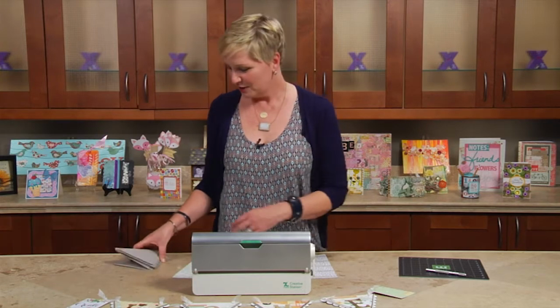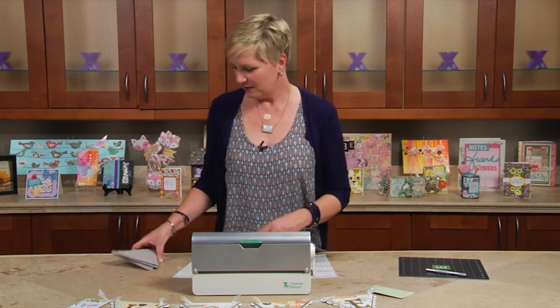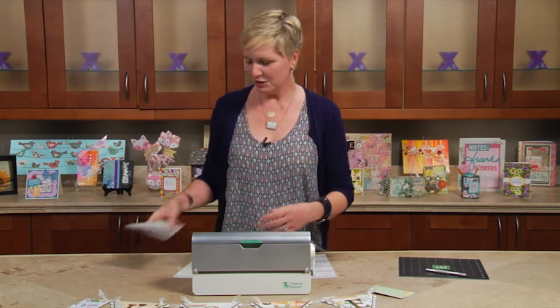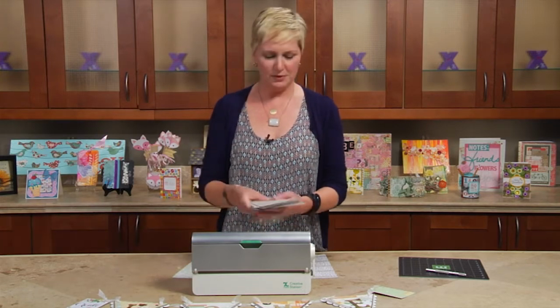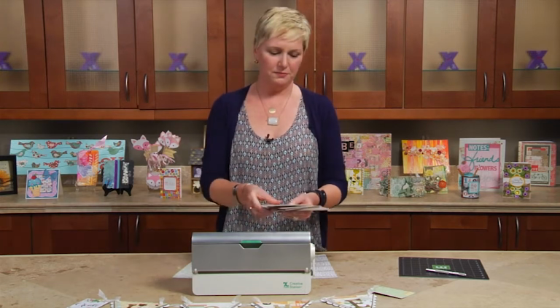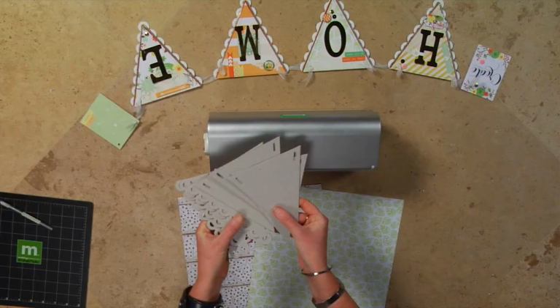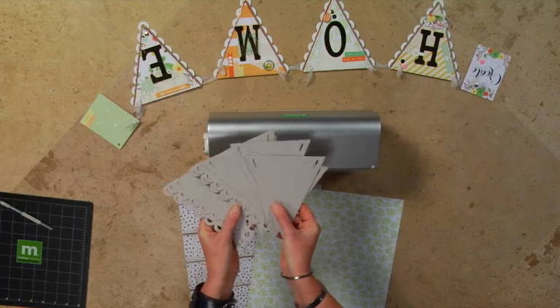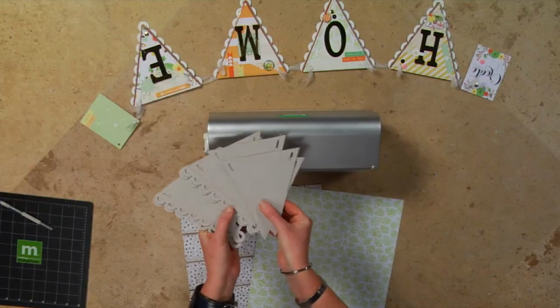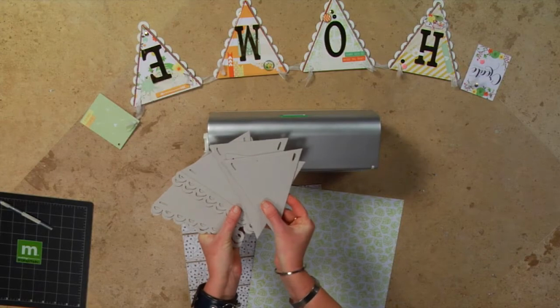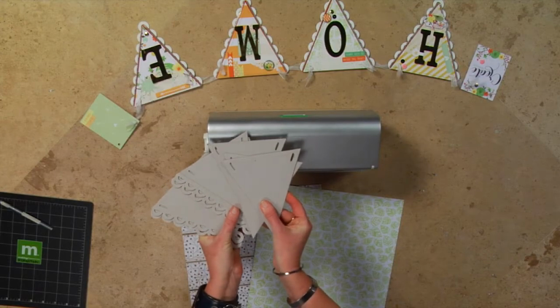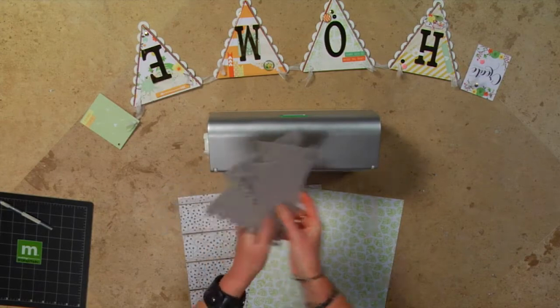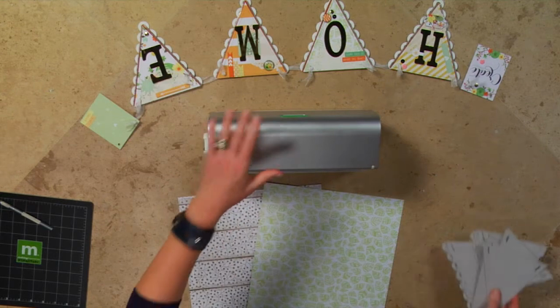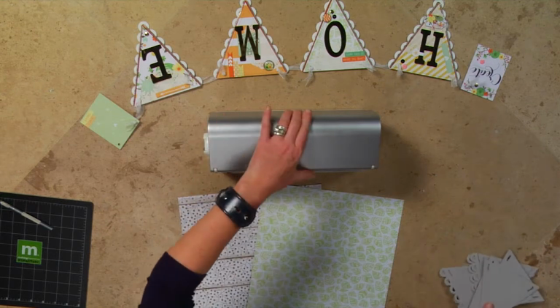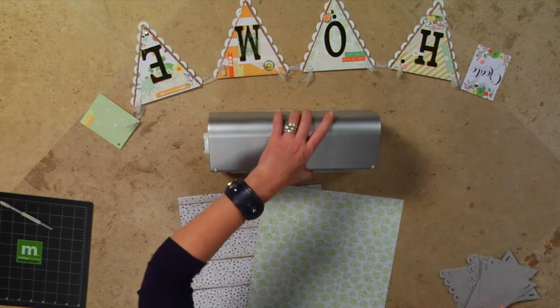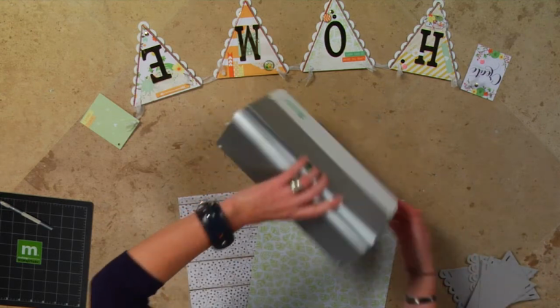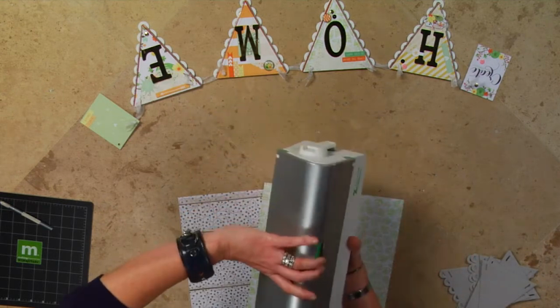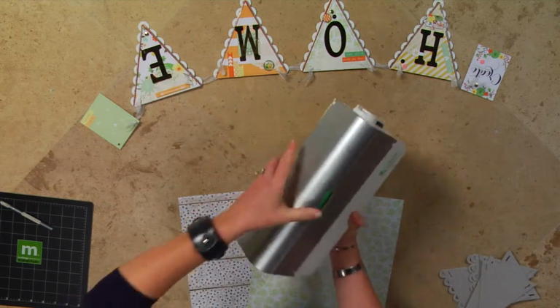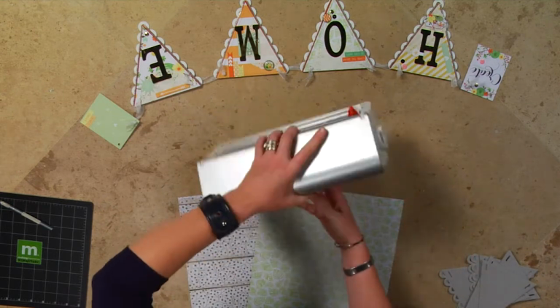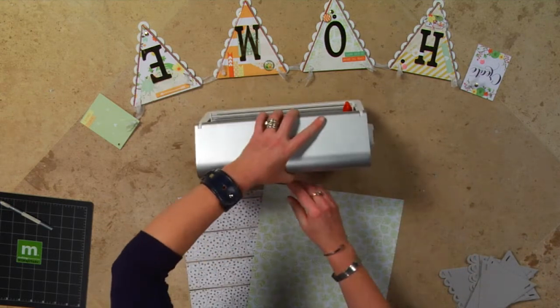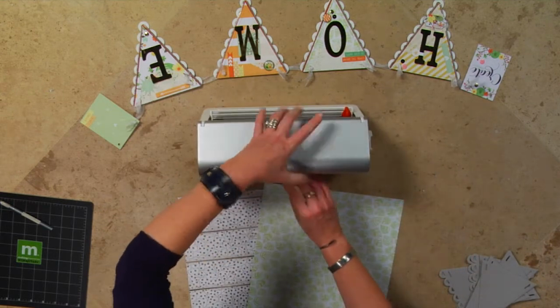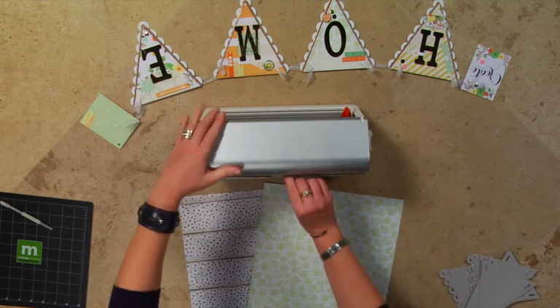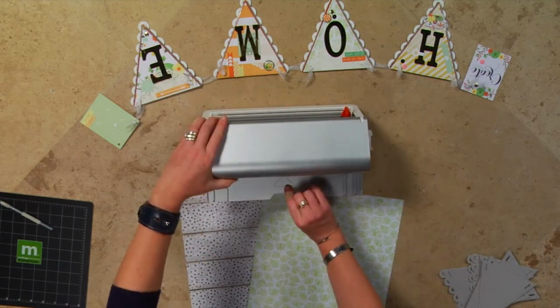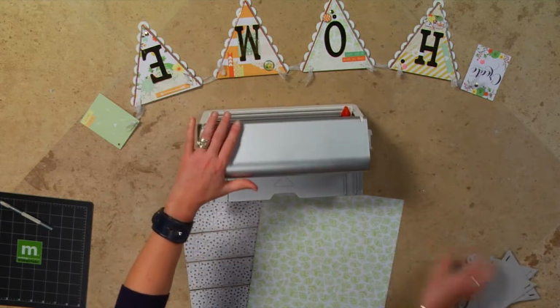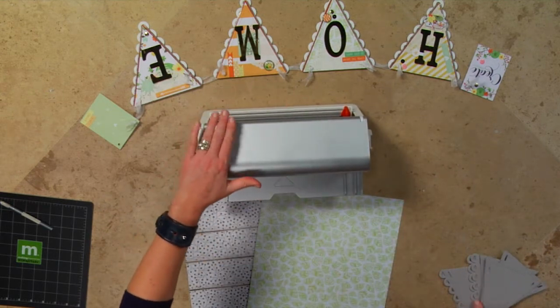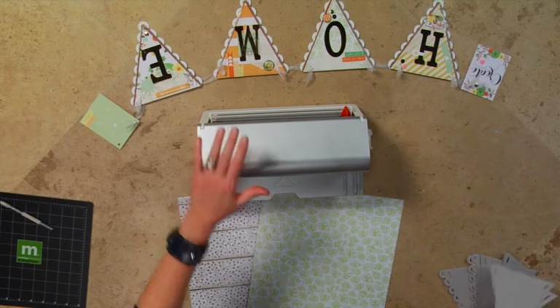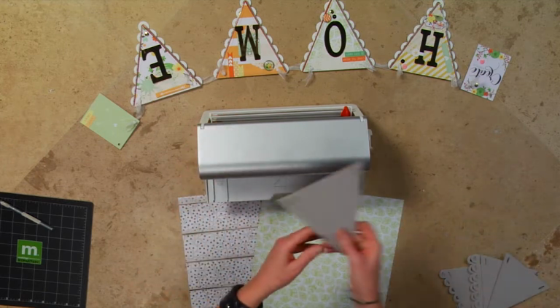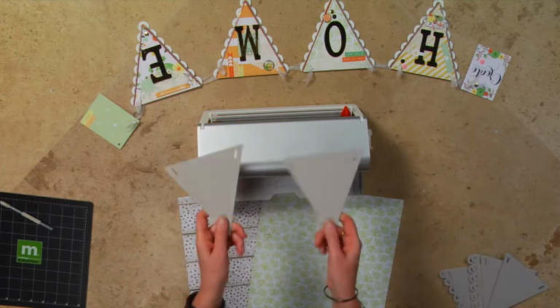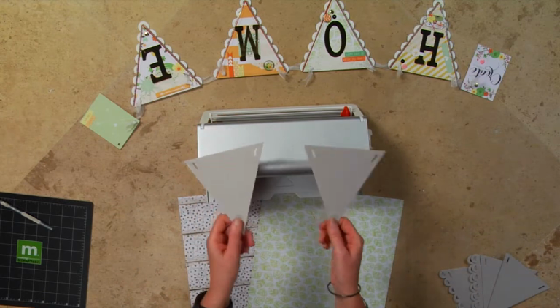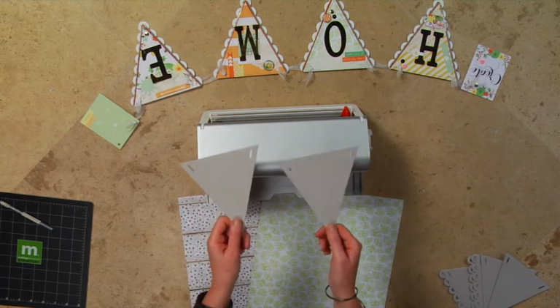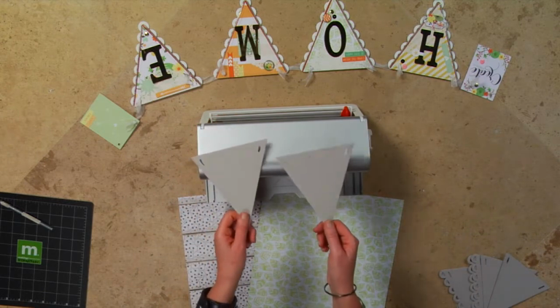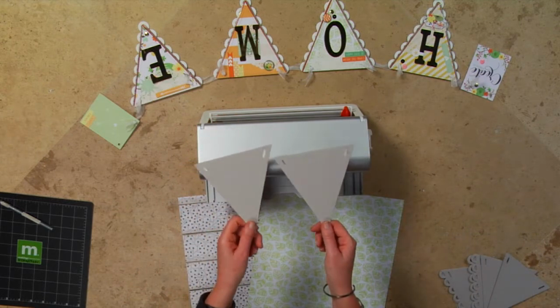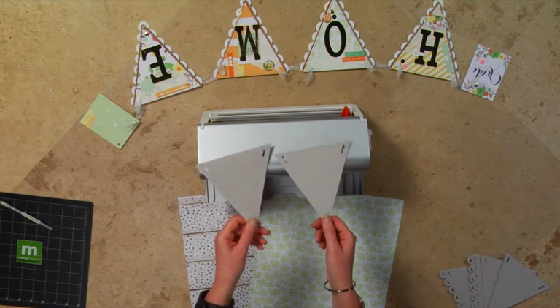So I've got a chipboard banner and a bunch of loose chipboard pieces. I'm going to take my Xyron Creative Station — I'm using the nine-inch machine, the nine-inch refill — because I can actually put two pieces of chipboard through at a time.